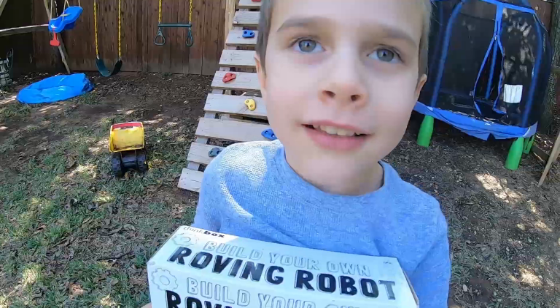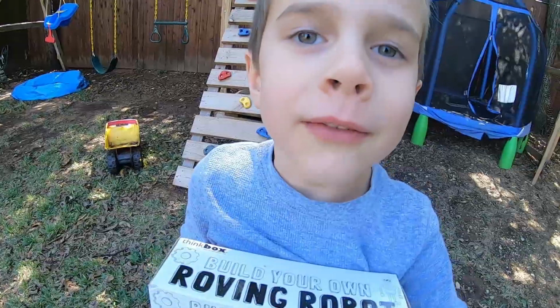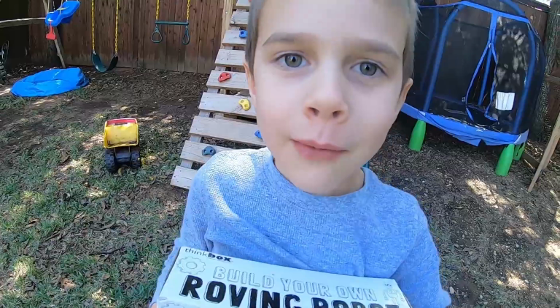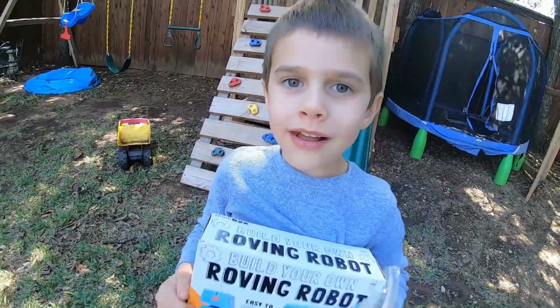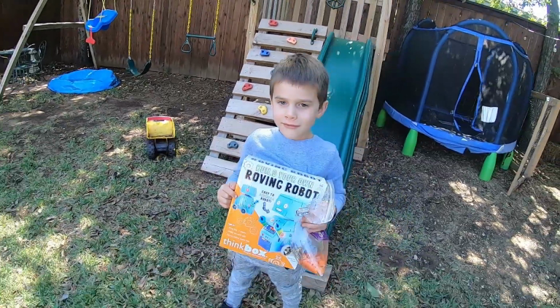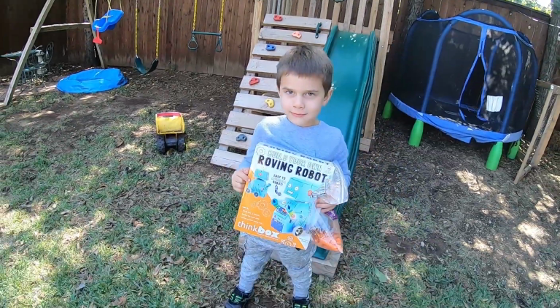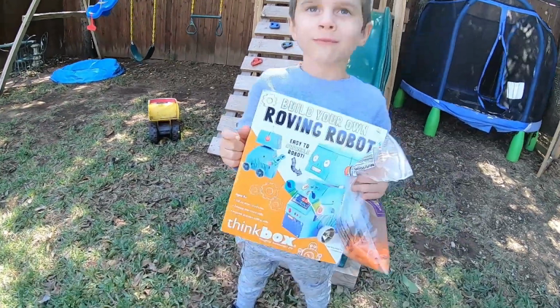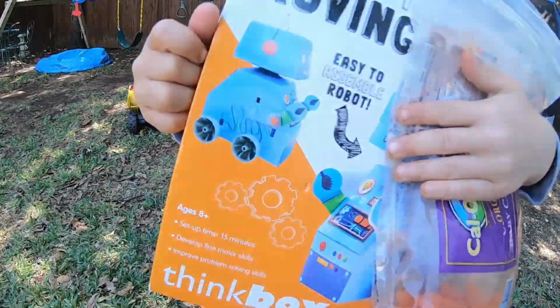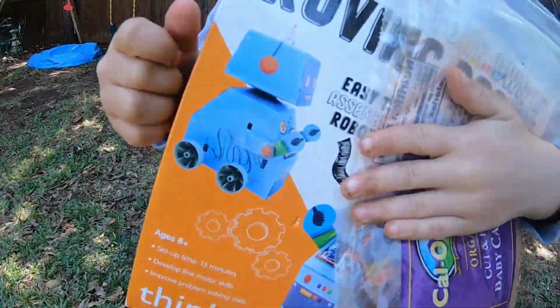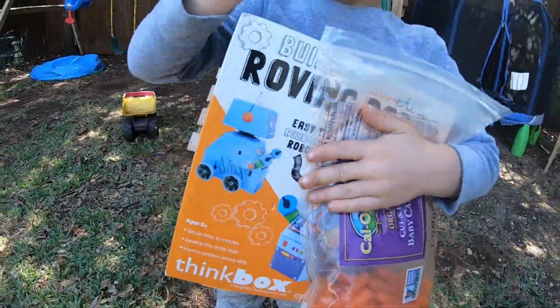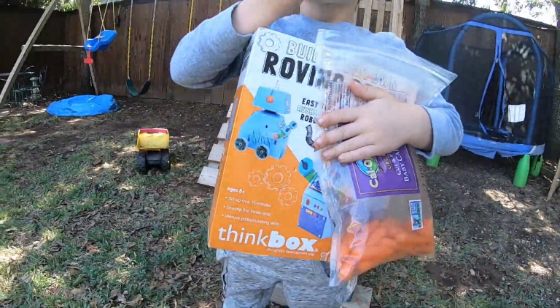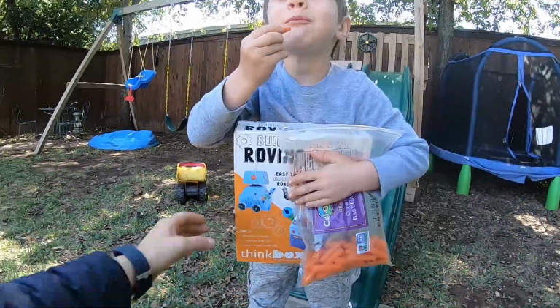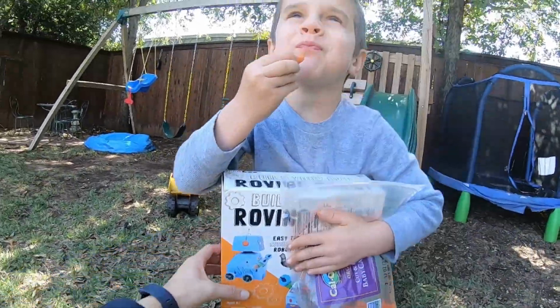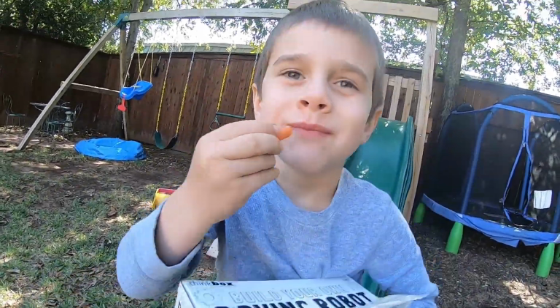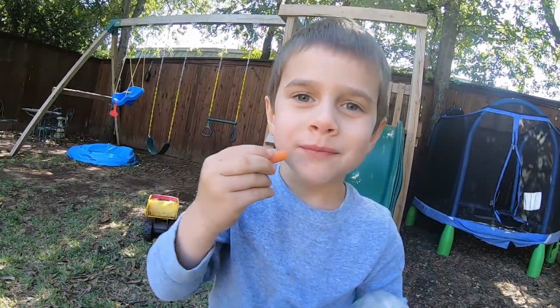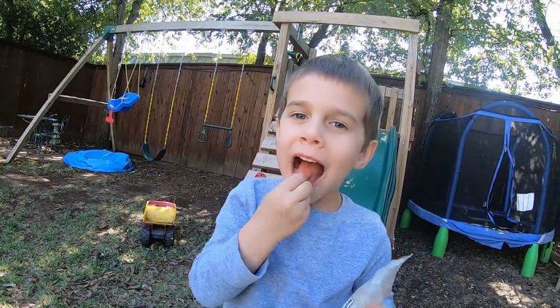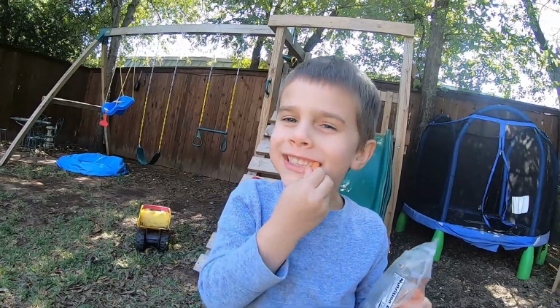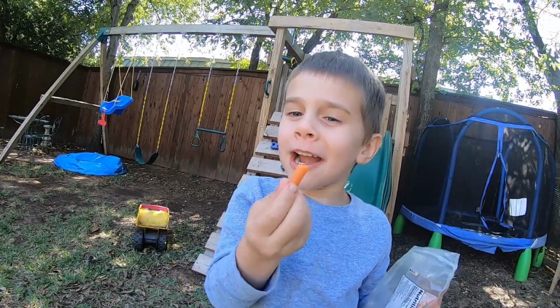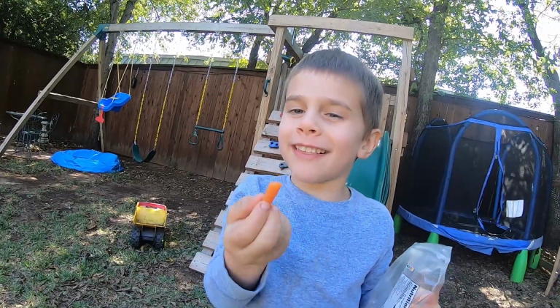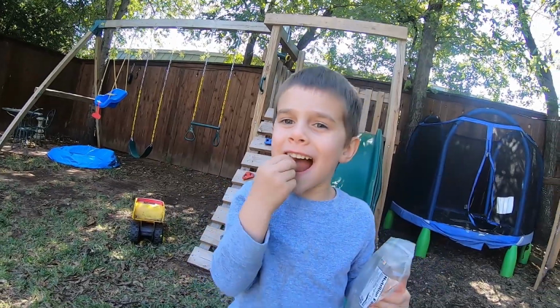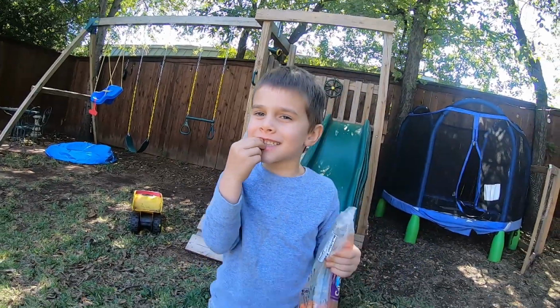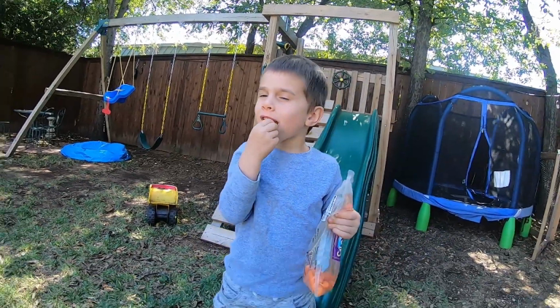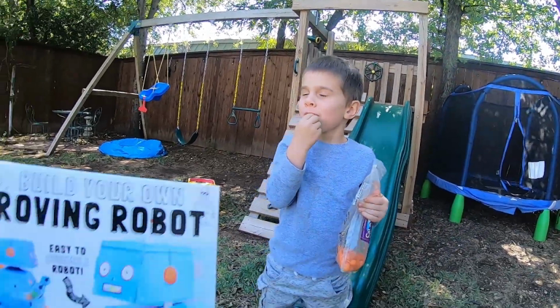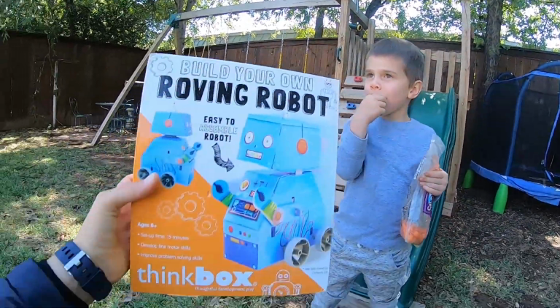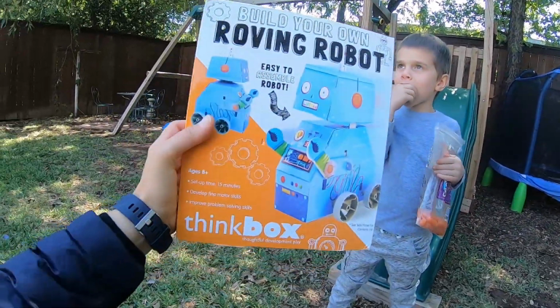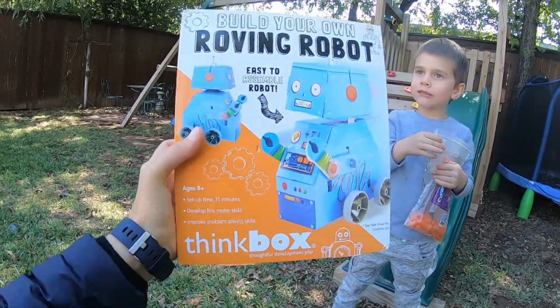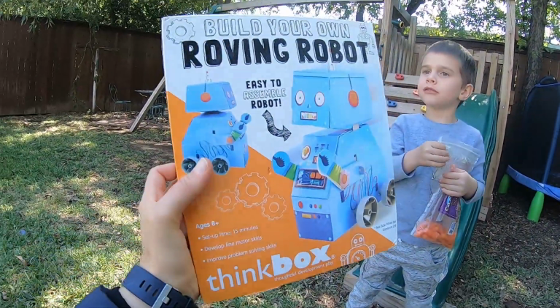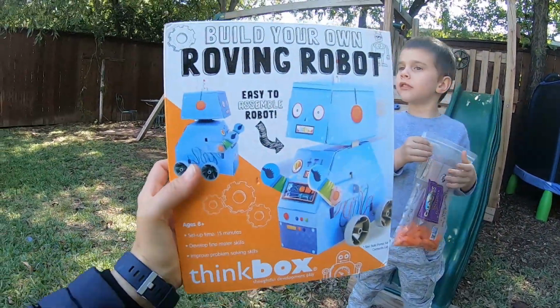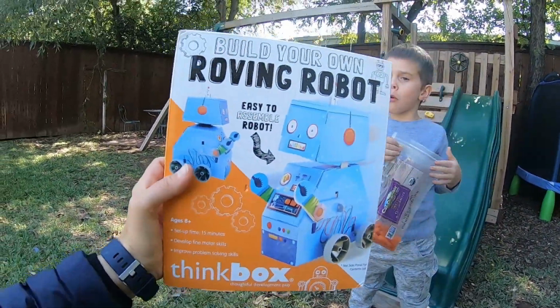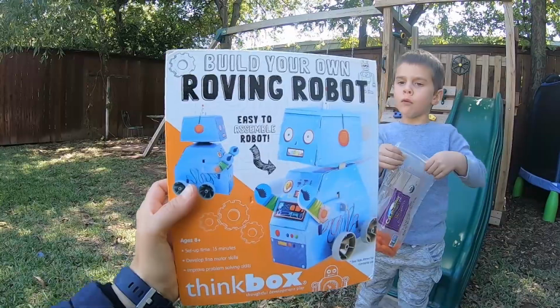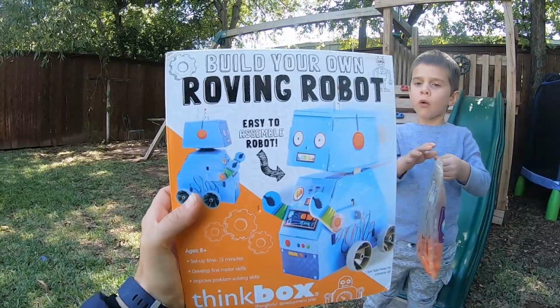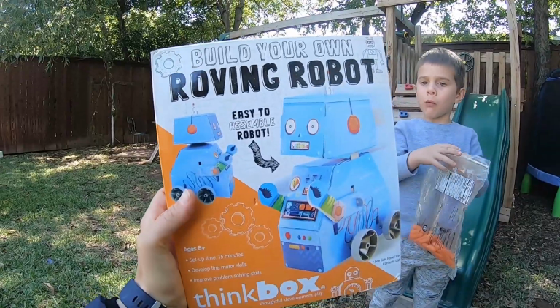It's not a real robot. Oh, my goodness. You're right, it's not a real robot. What are you doing? I'm a carrot. A nice little carrot snack going on there. Brooks has a think box — build your own roving robot.